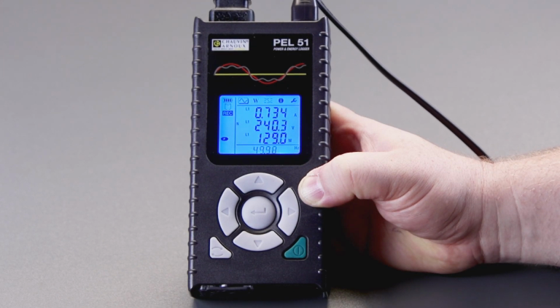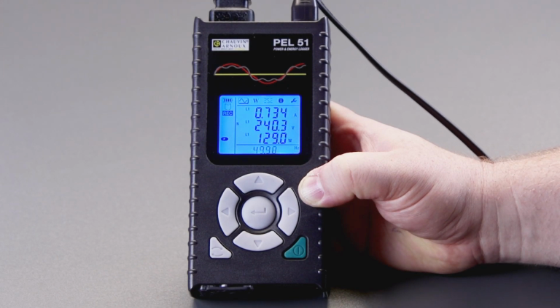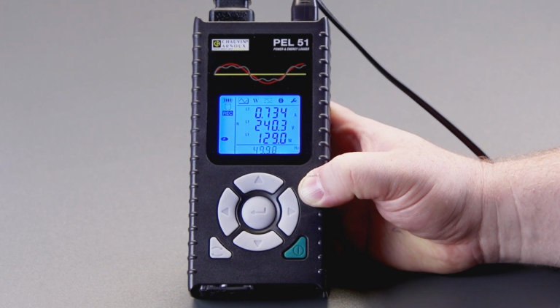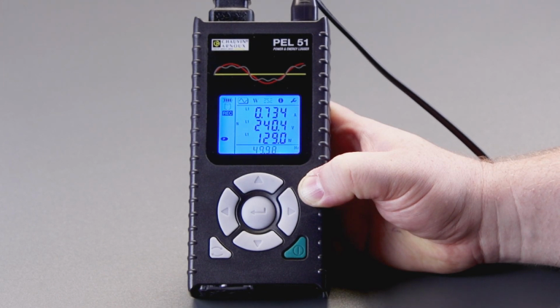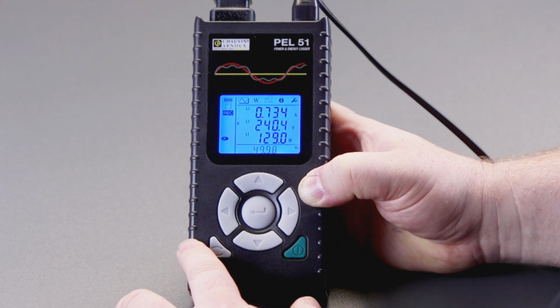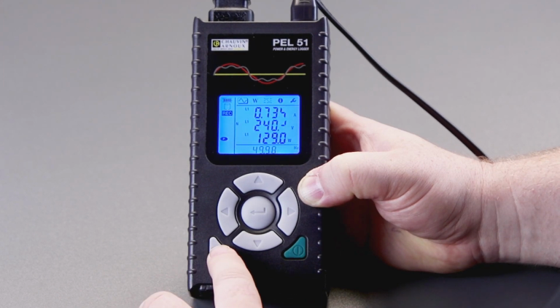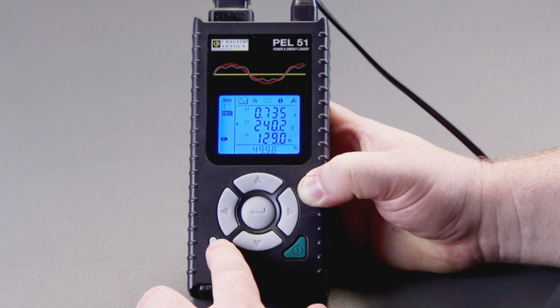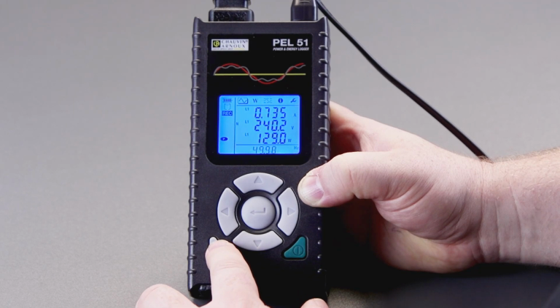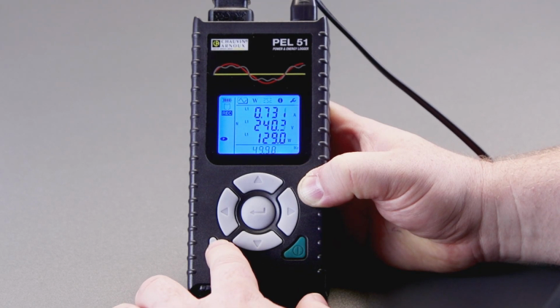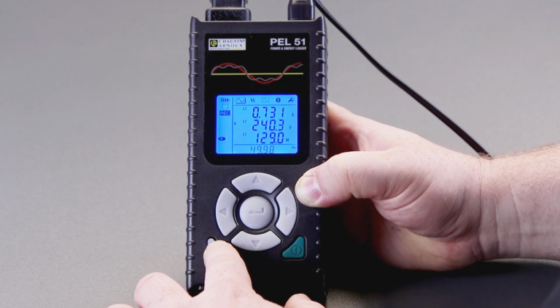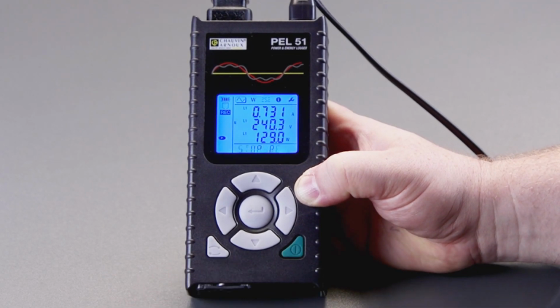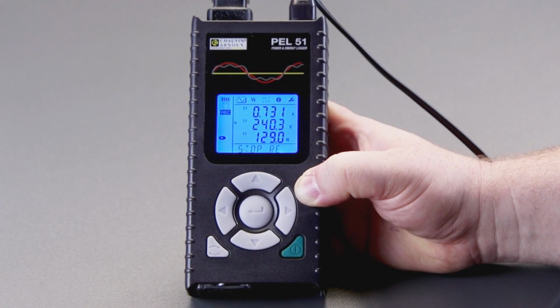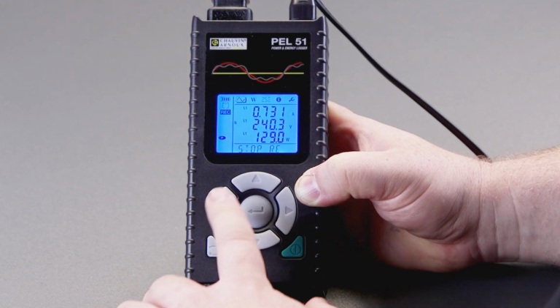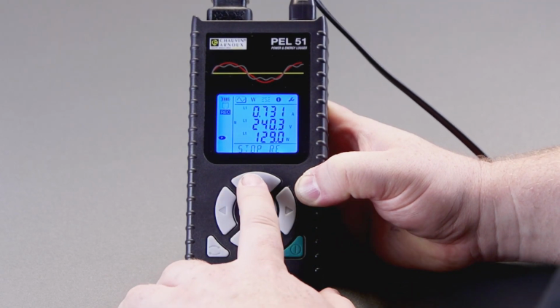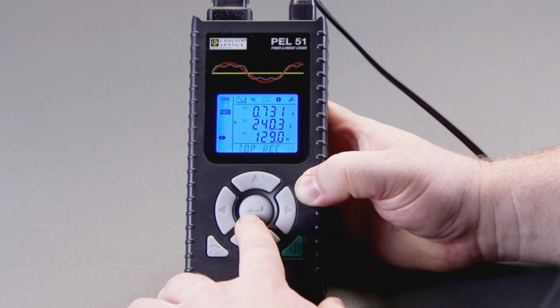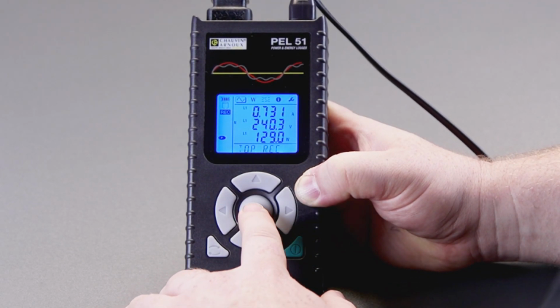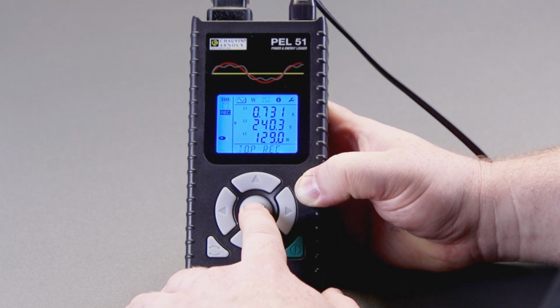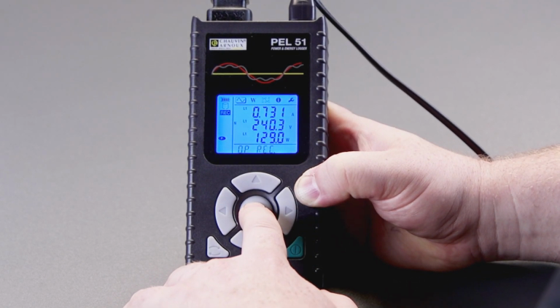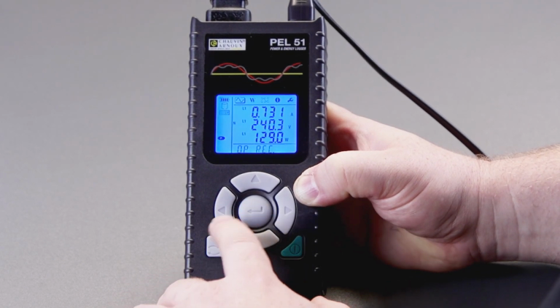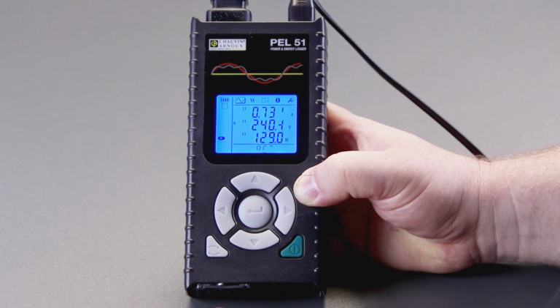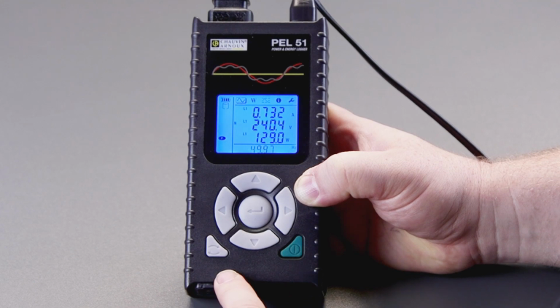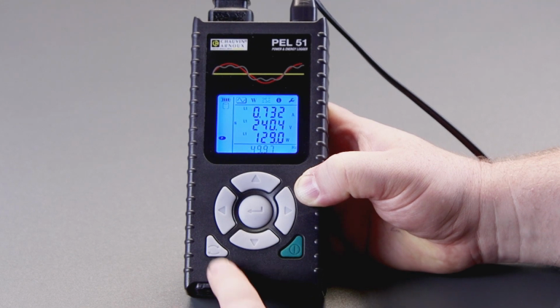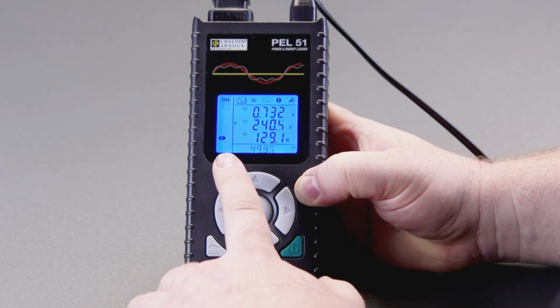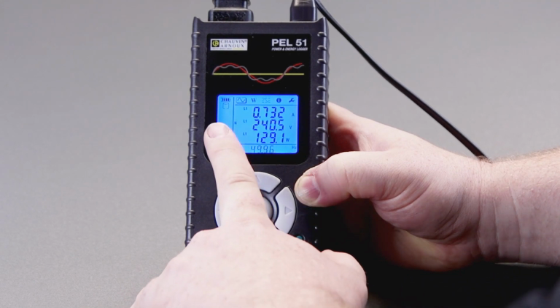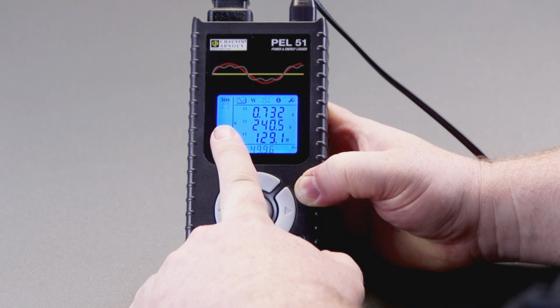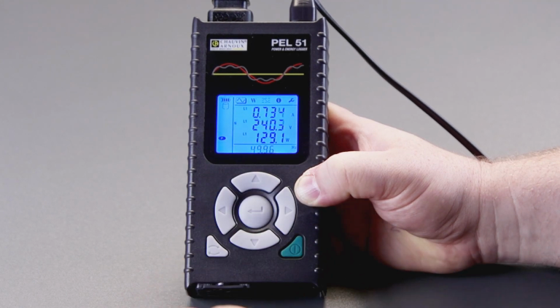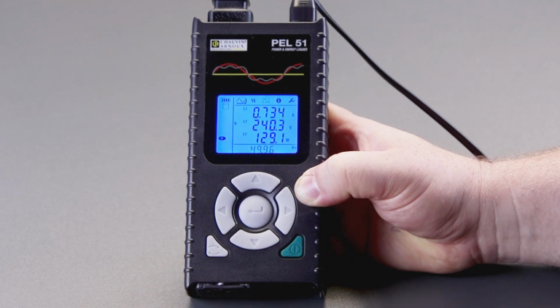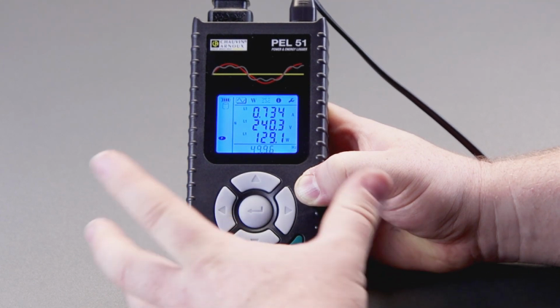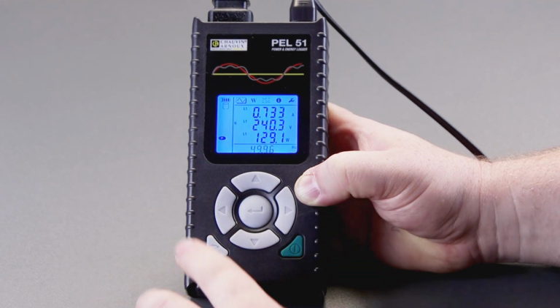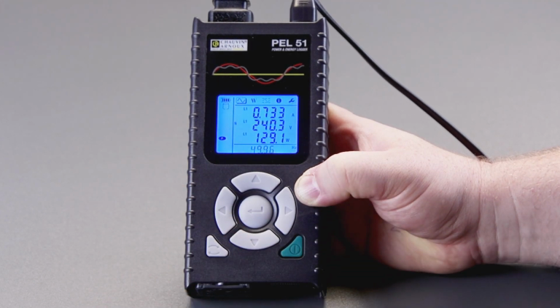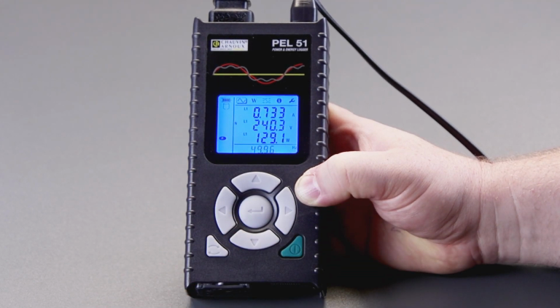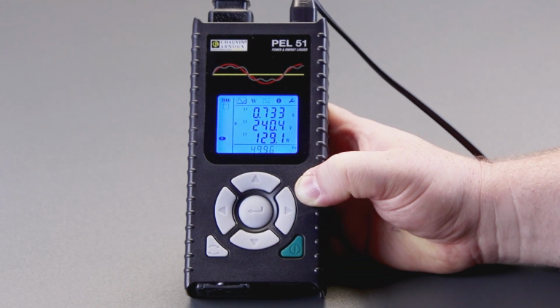Now if we want to stop the session, again we press this button in the bottom left and it says 'stop recording', then we press enter. You'll notice that the record symbol disappears and the logging session has ended.